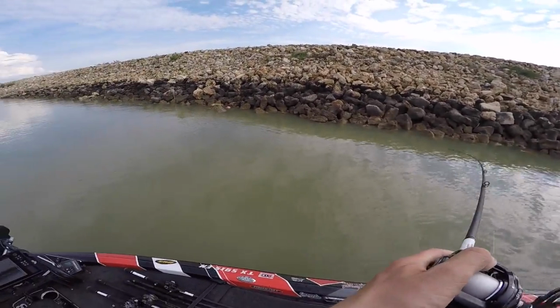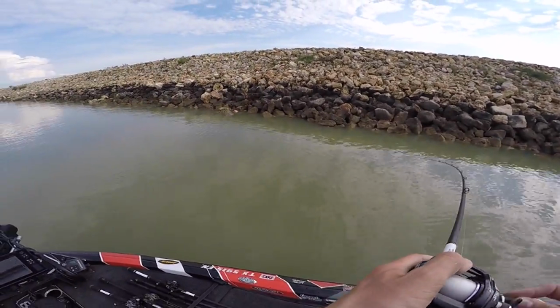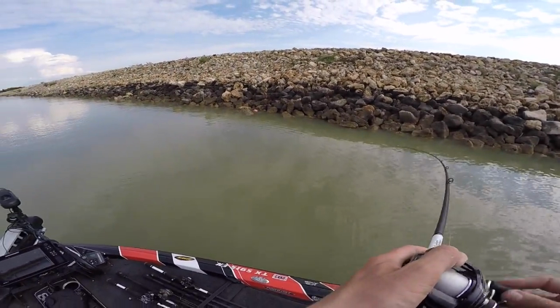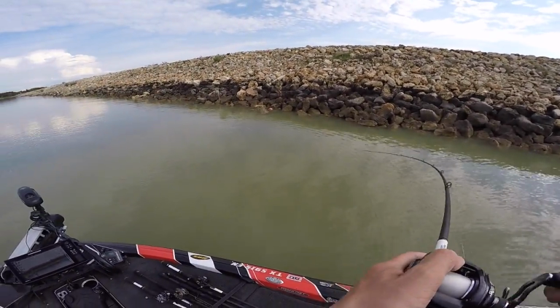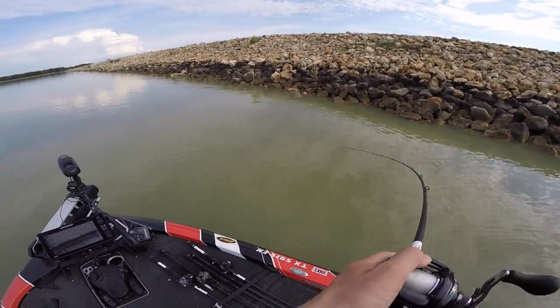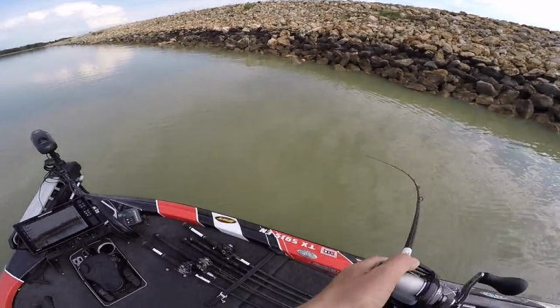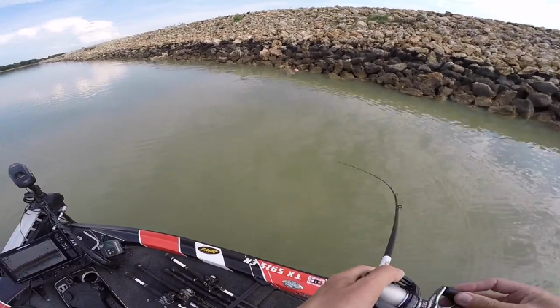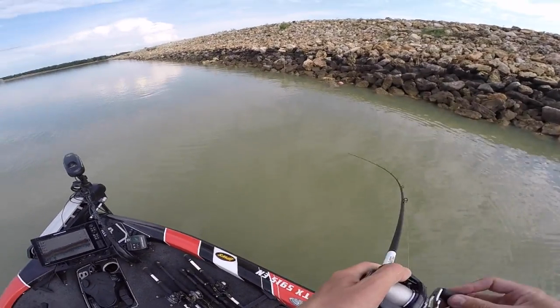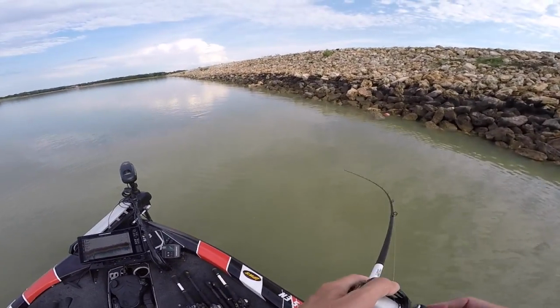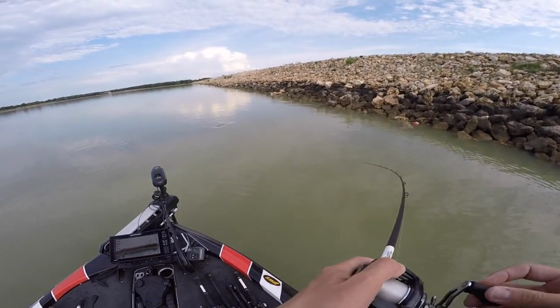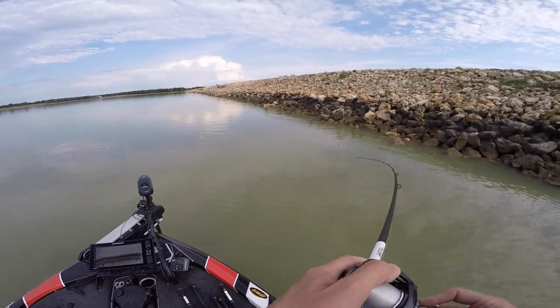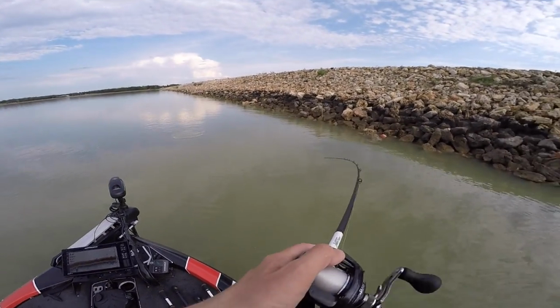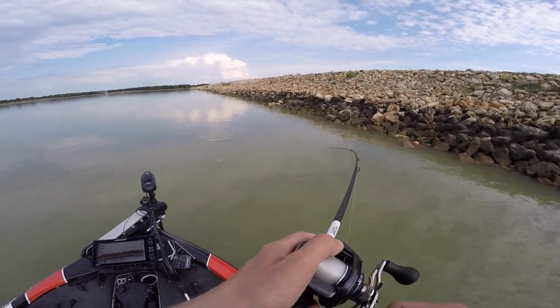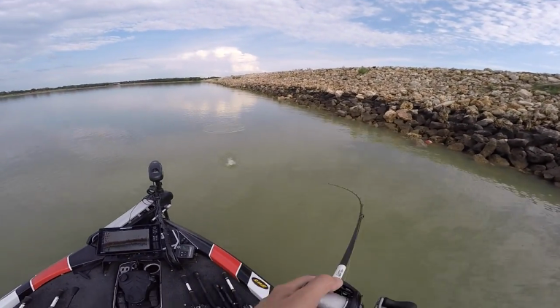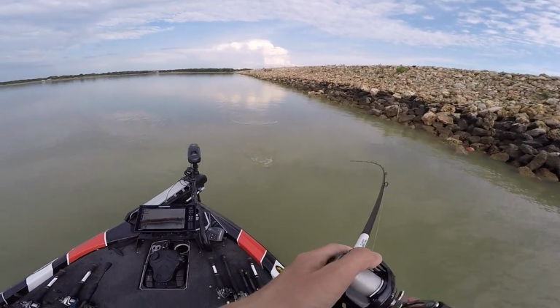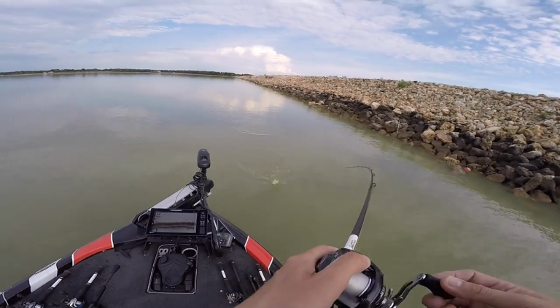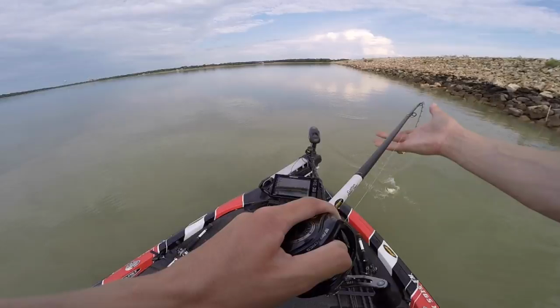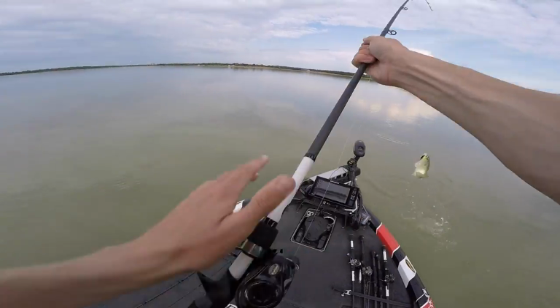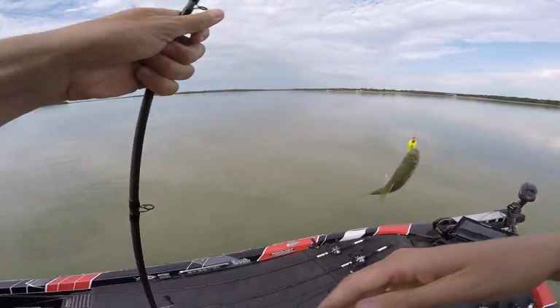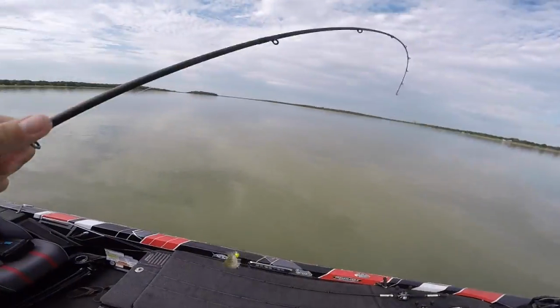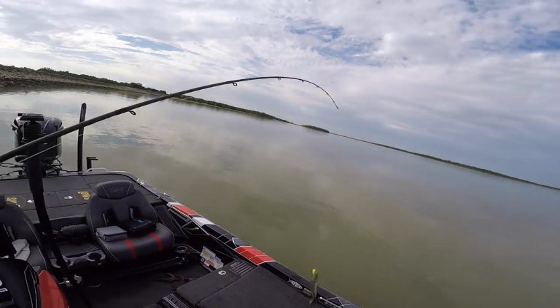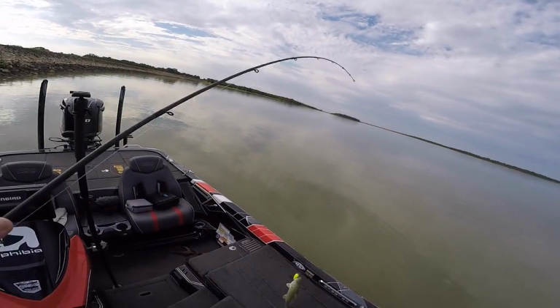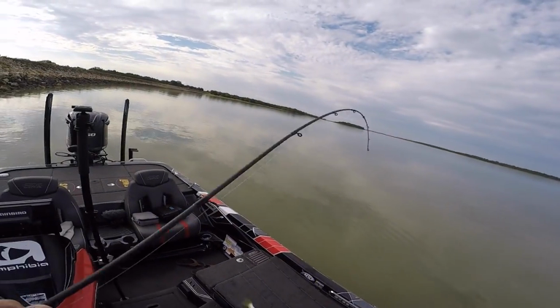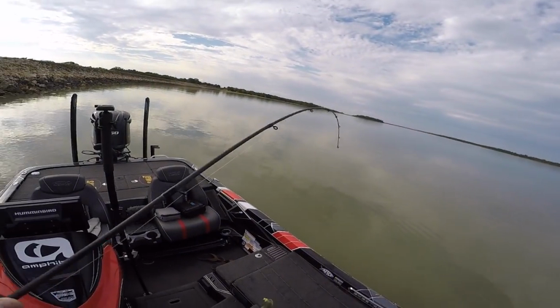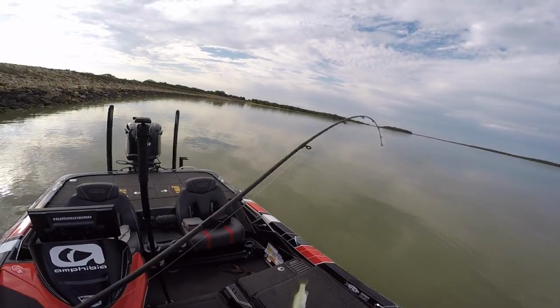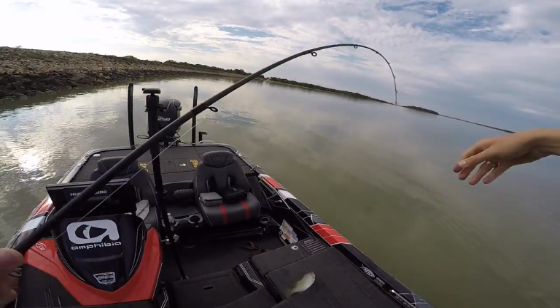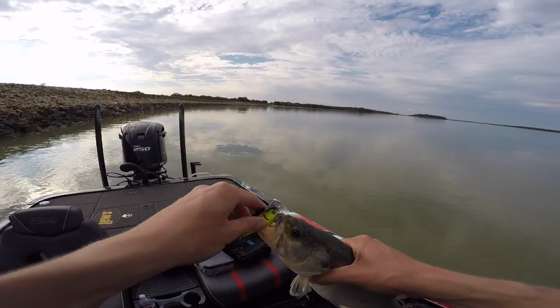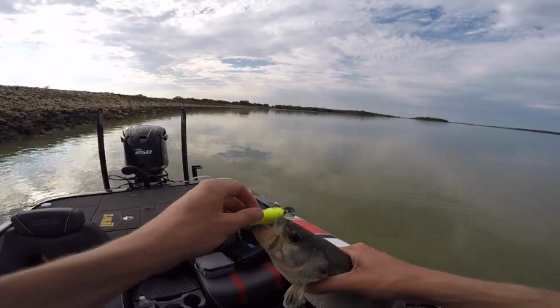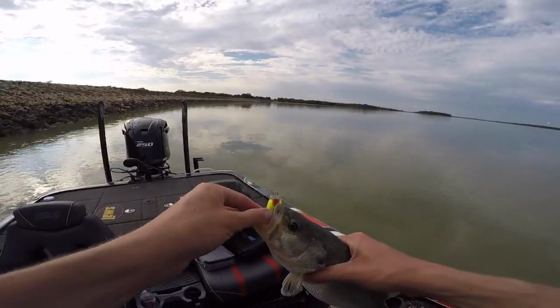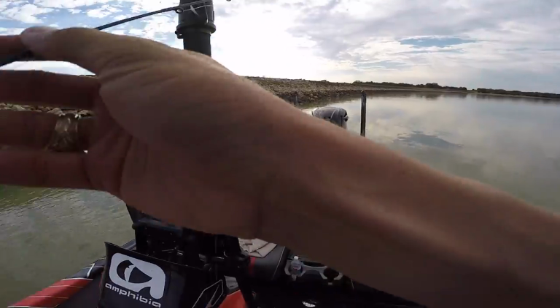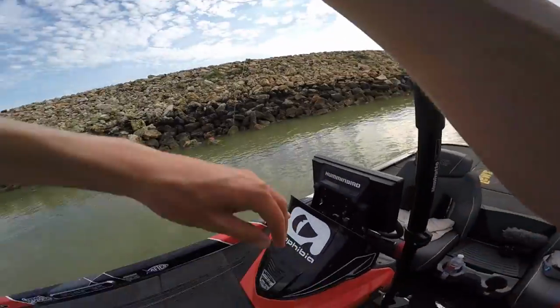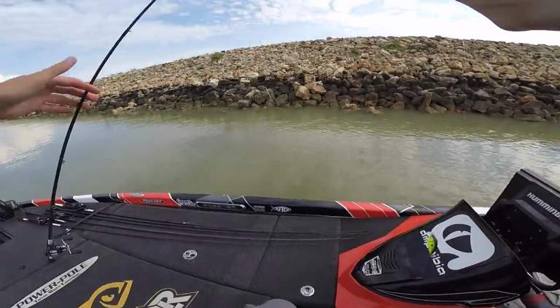Fish number two! He's small but we'll take it. I have a feeling we're gonna catch a few more.